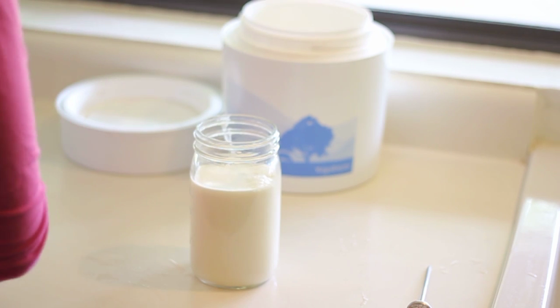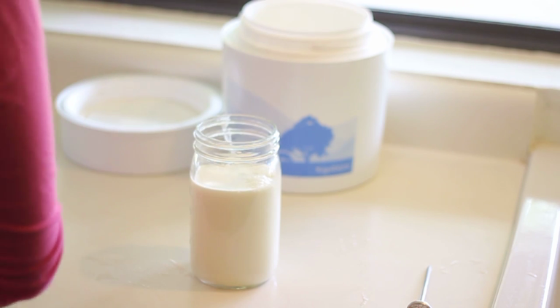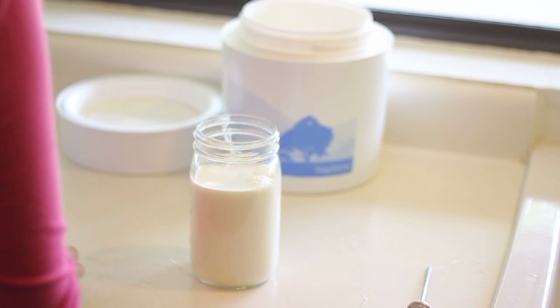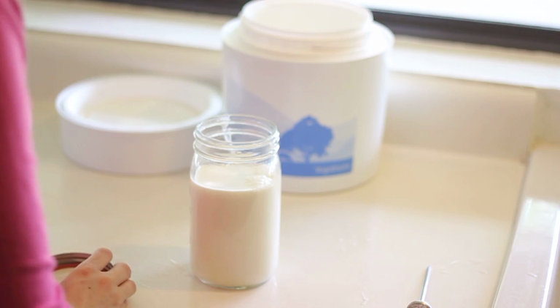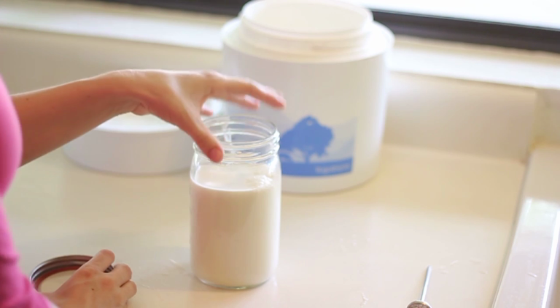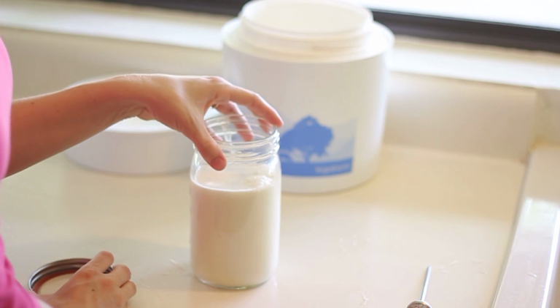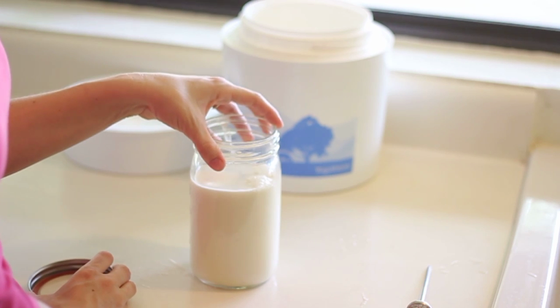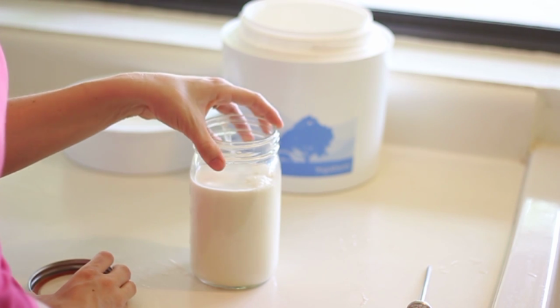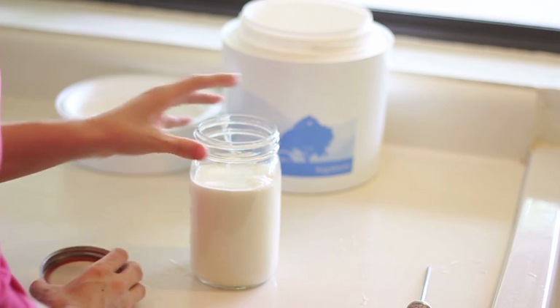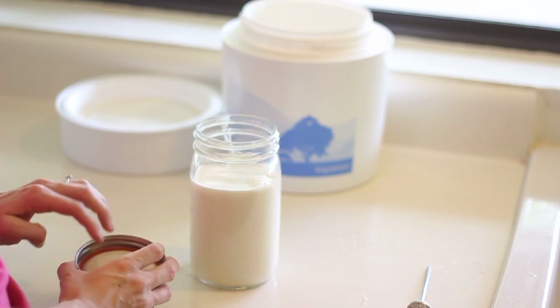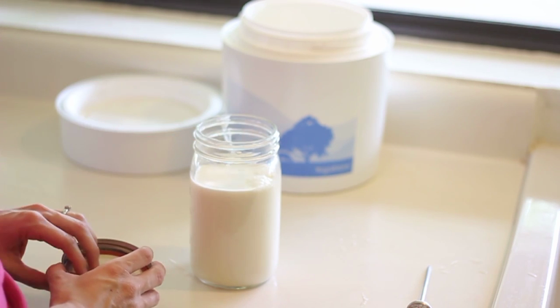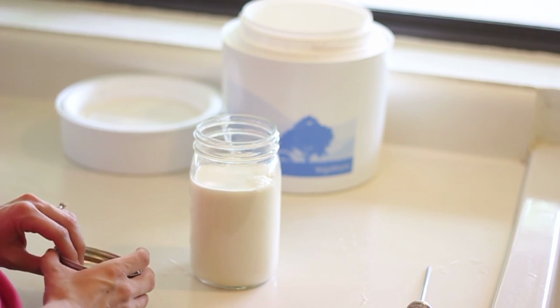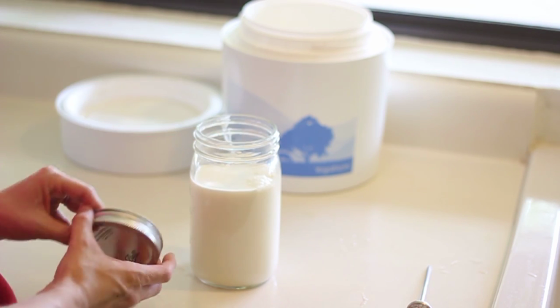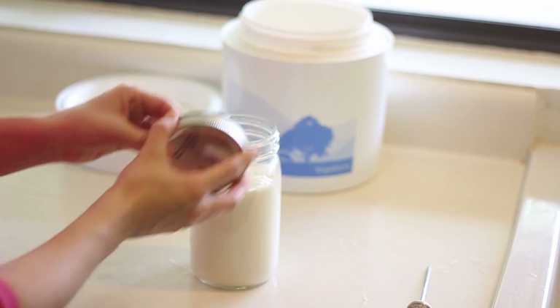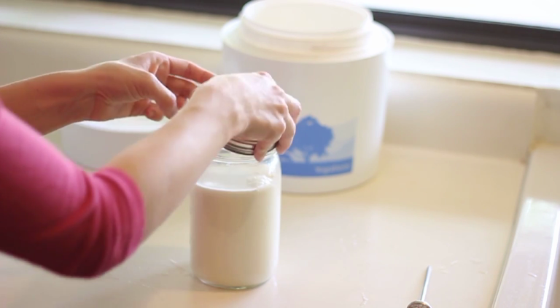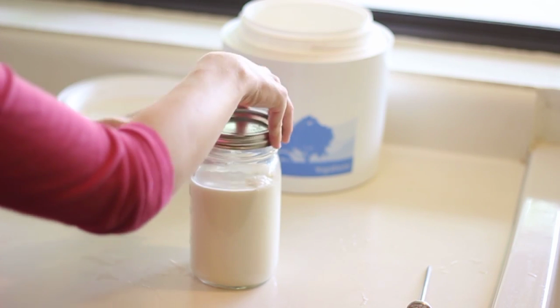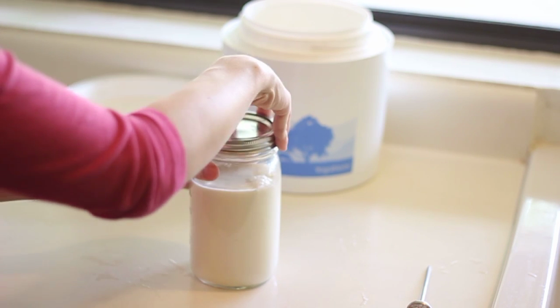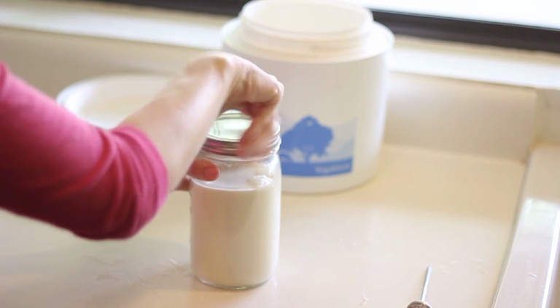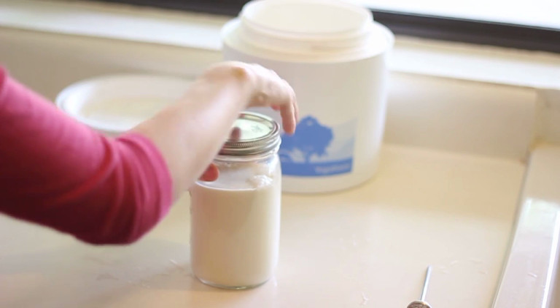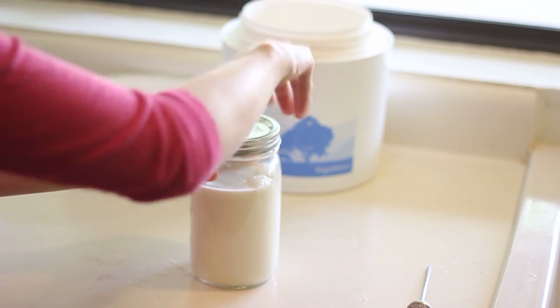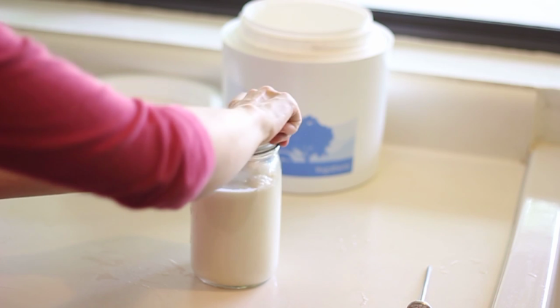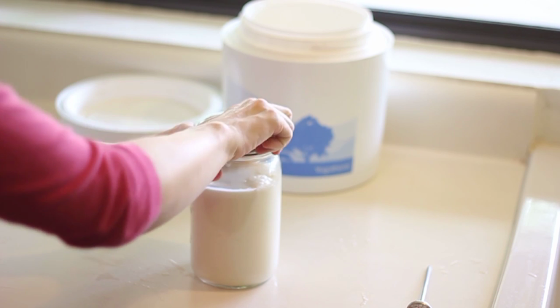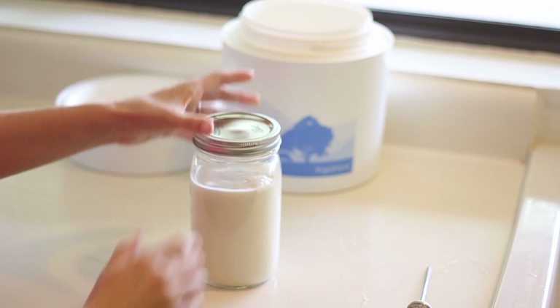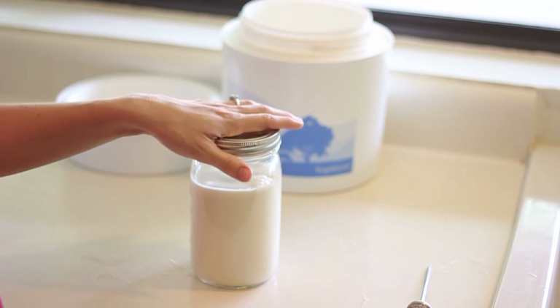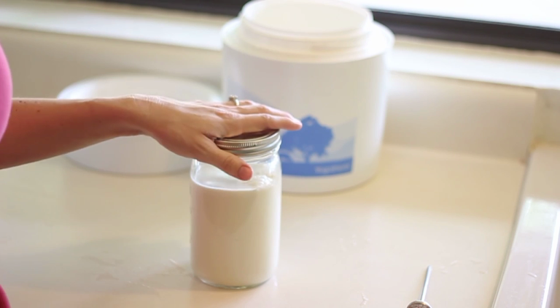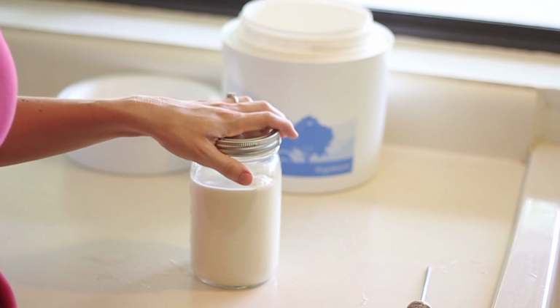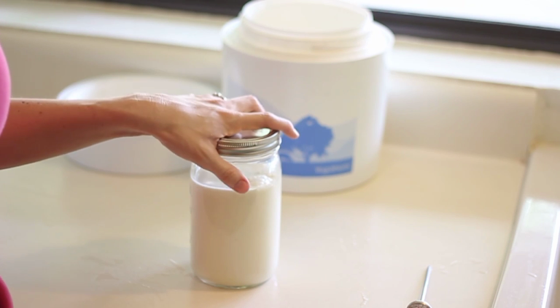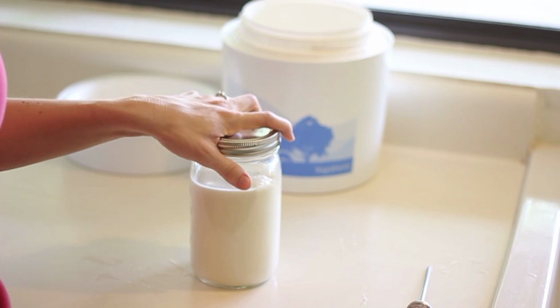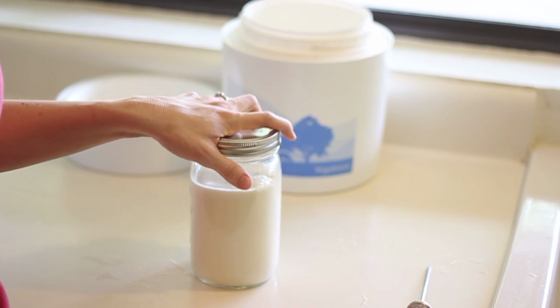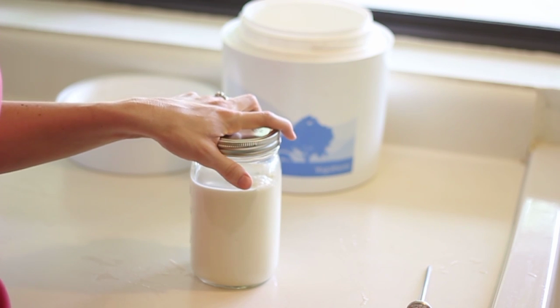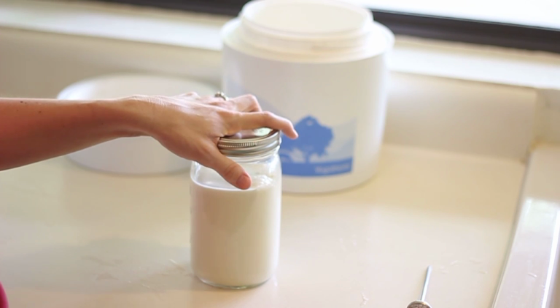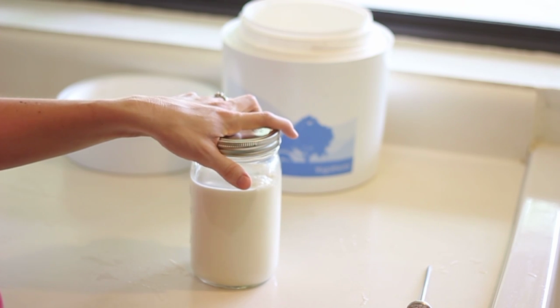You can either put it in one big jar for your Yogotherm or in small jars for a yogurt maker. We'll see you in 7 hours, yogurt.